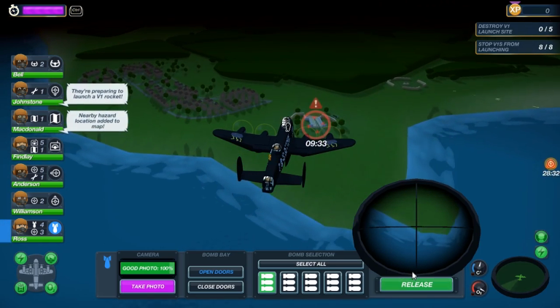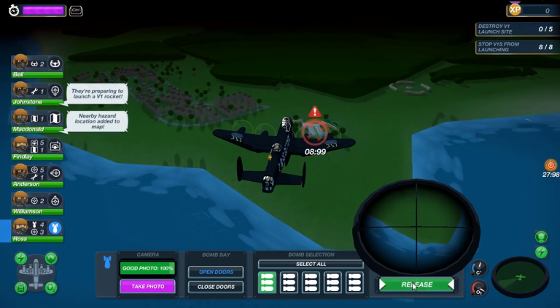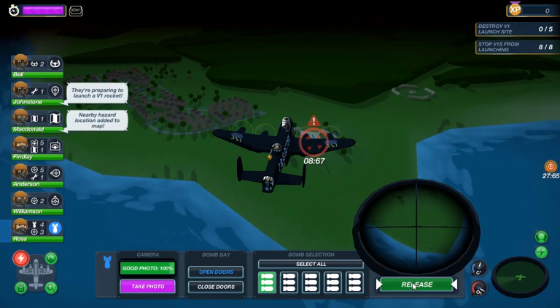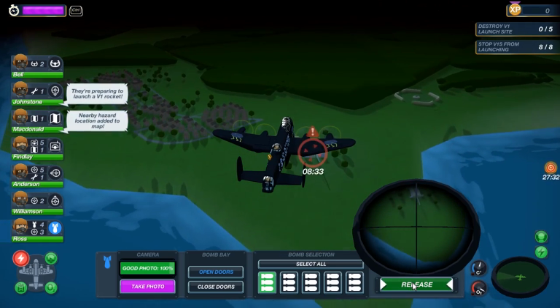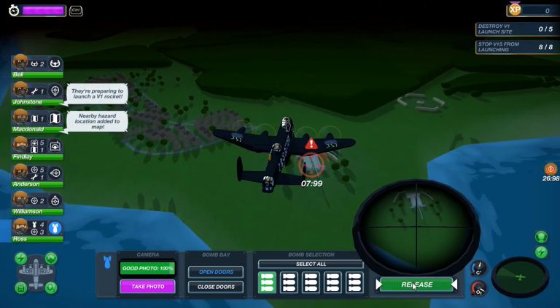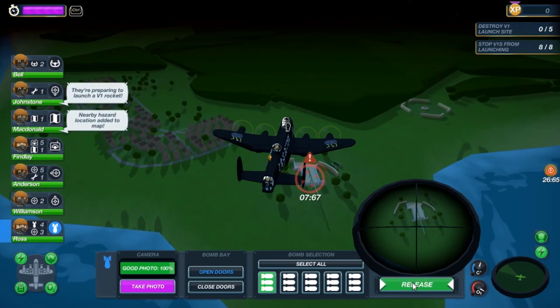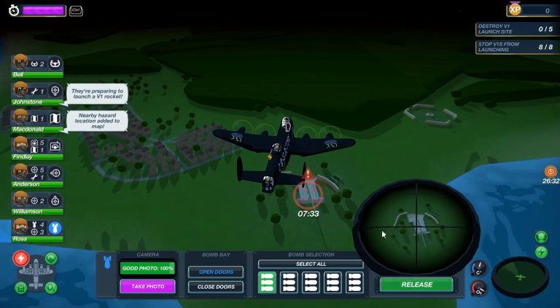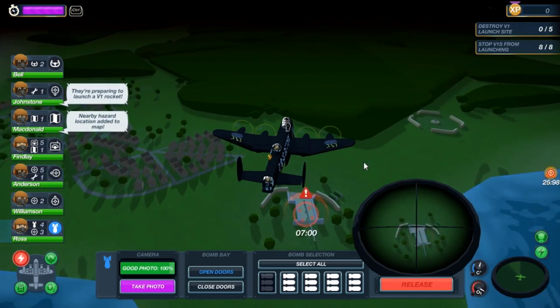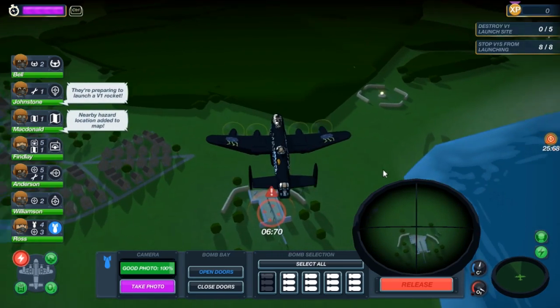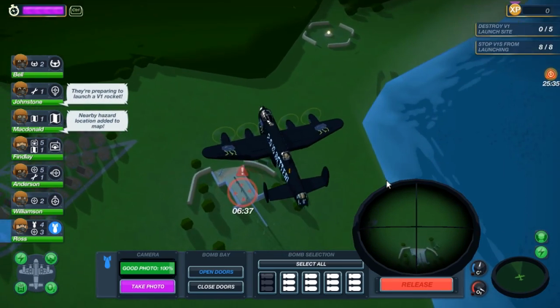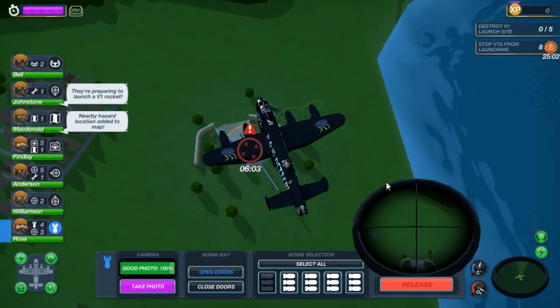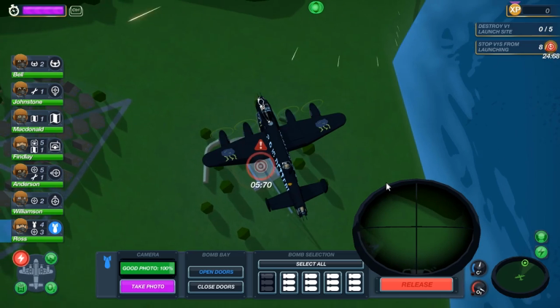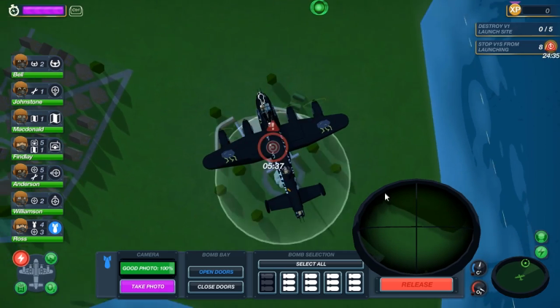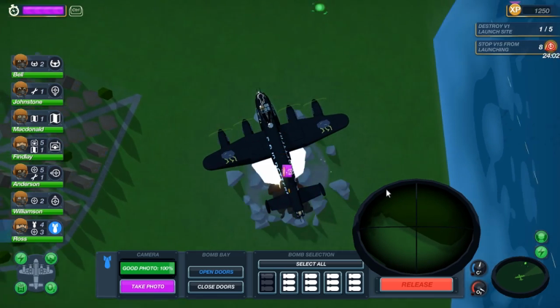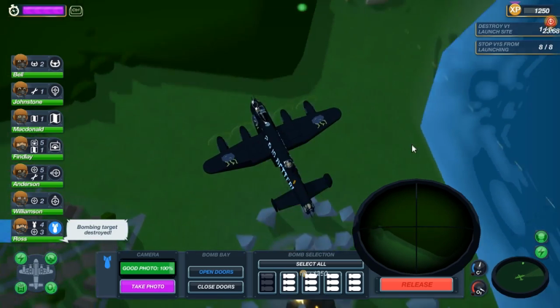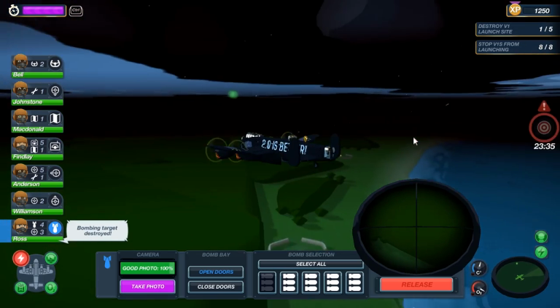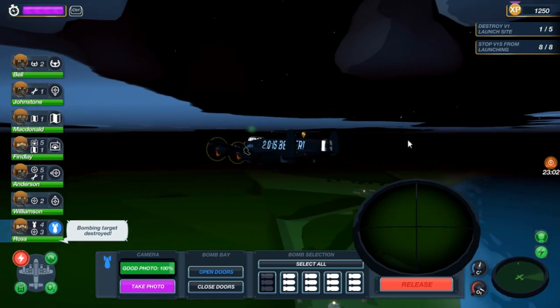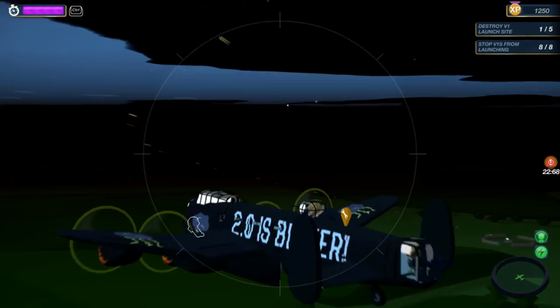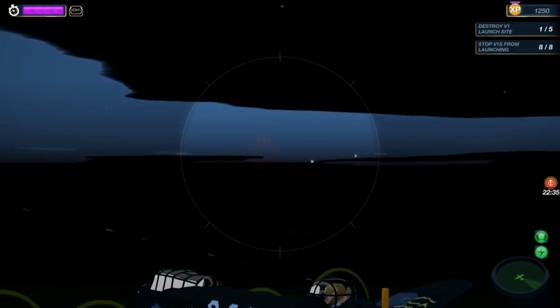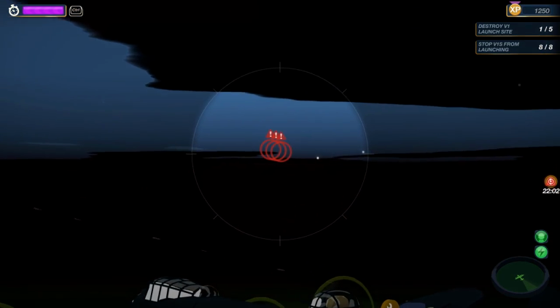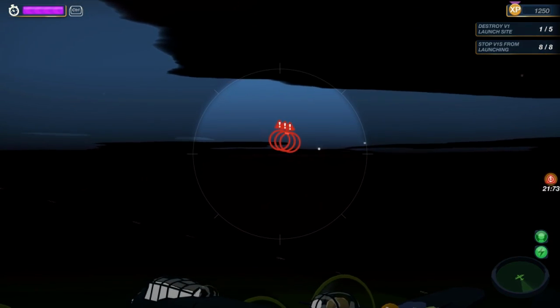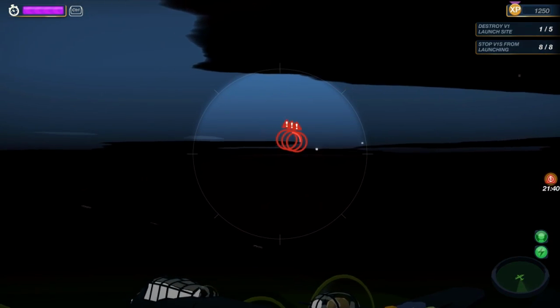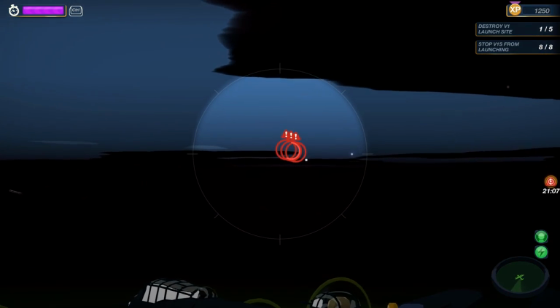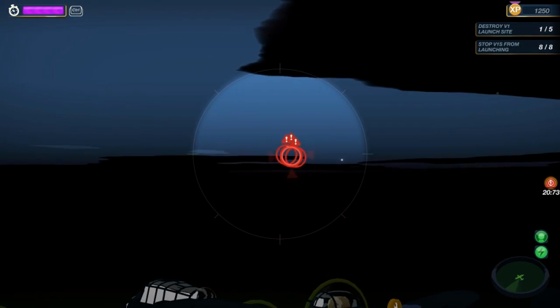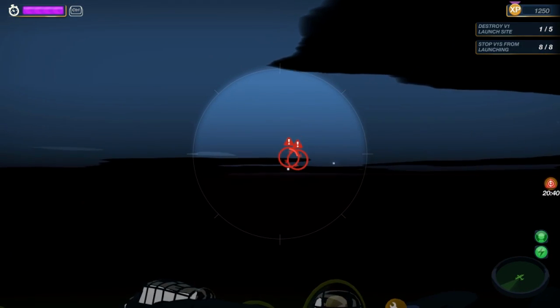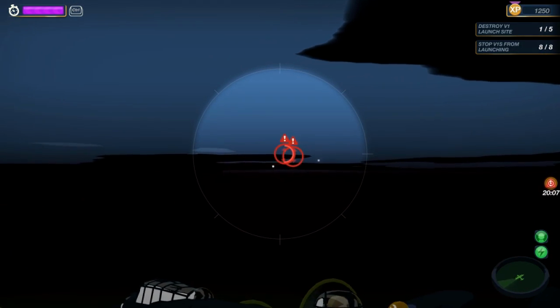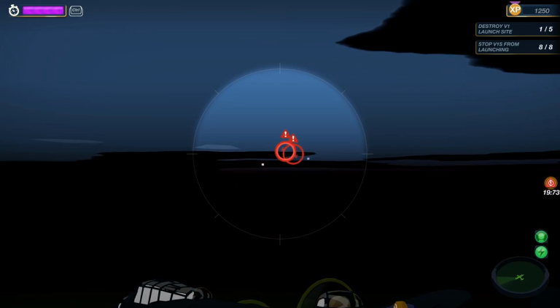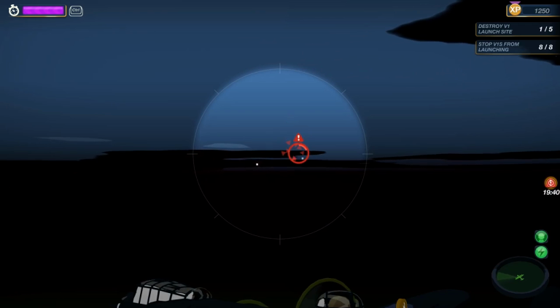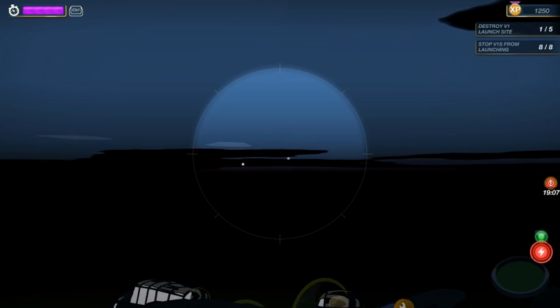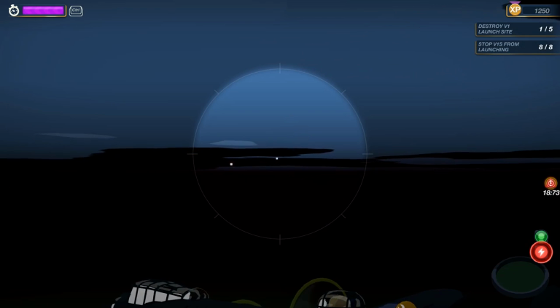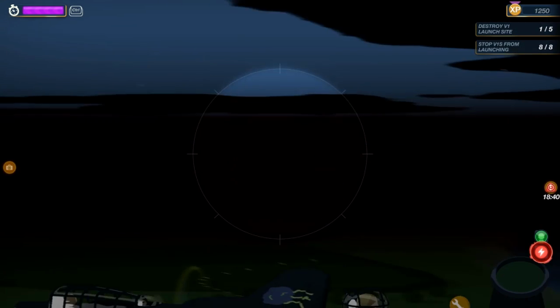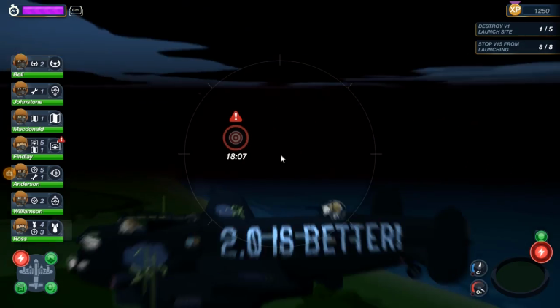Prepare to launch. Drop the bombs. There we go. V1 site taken out. Just need to quickly — okay, they're gone.